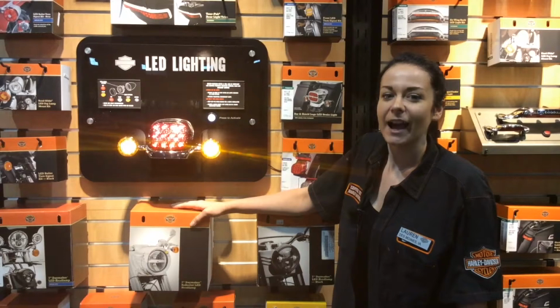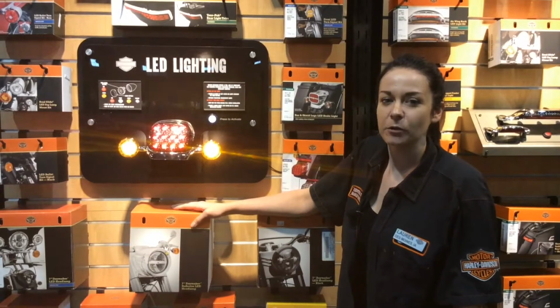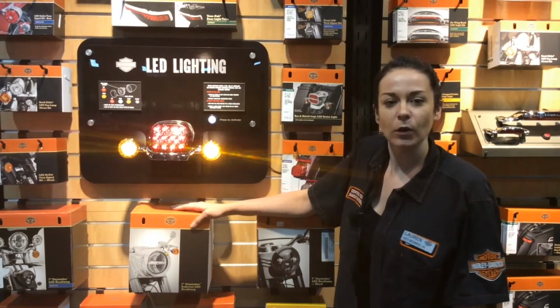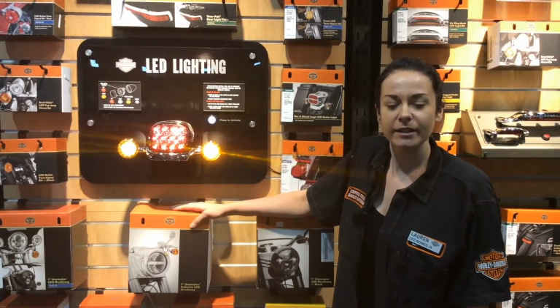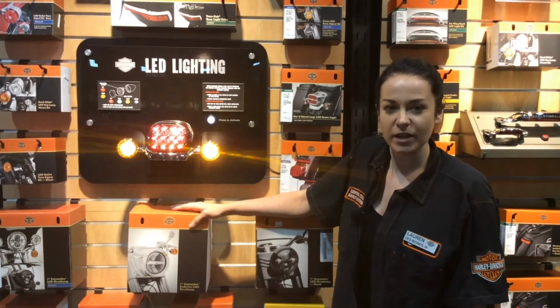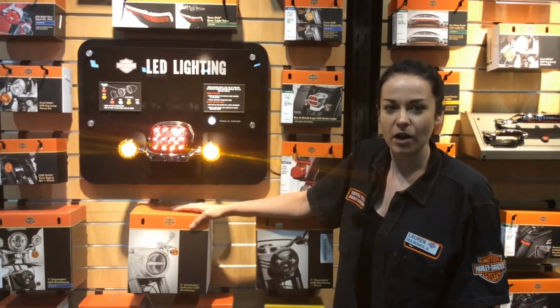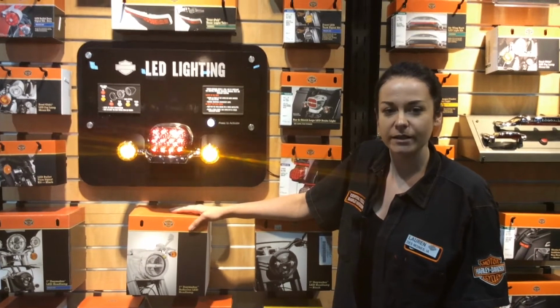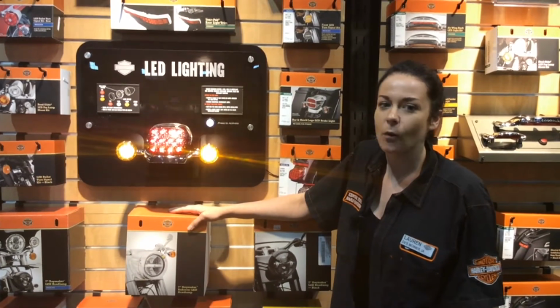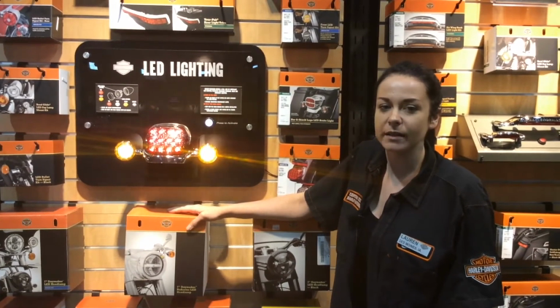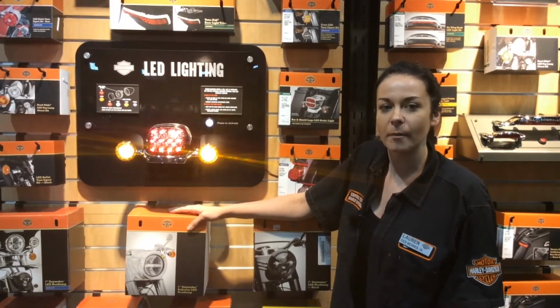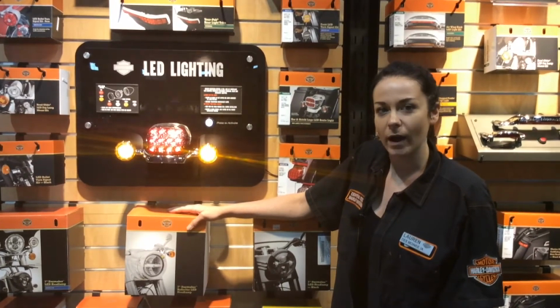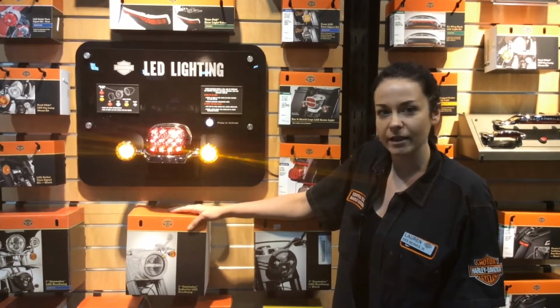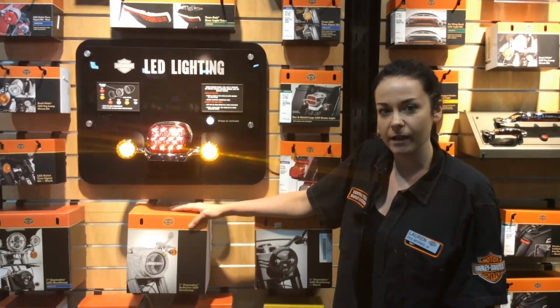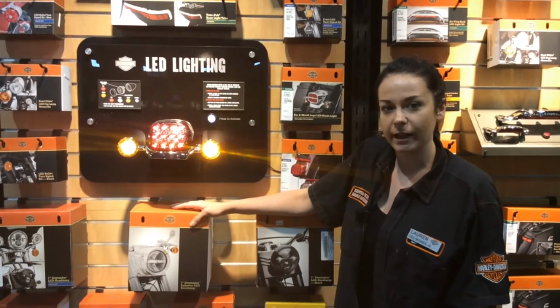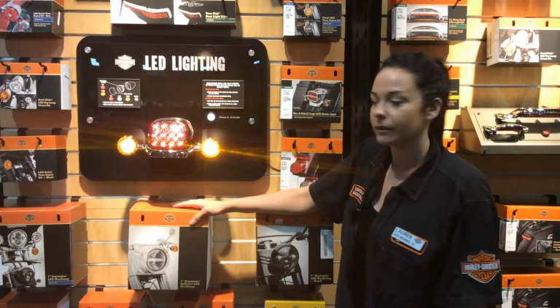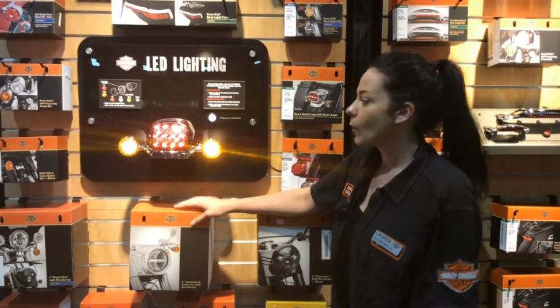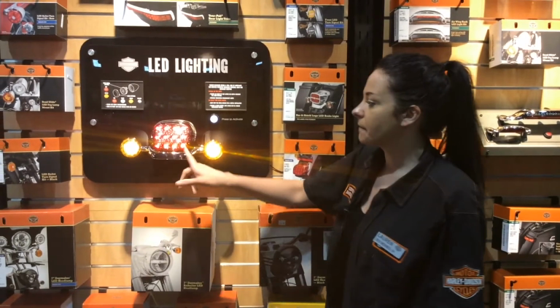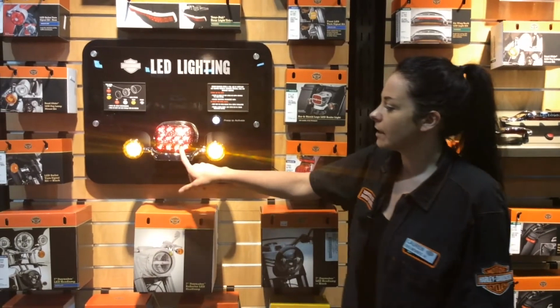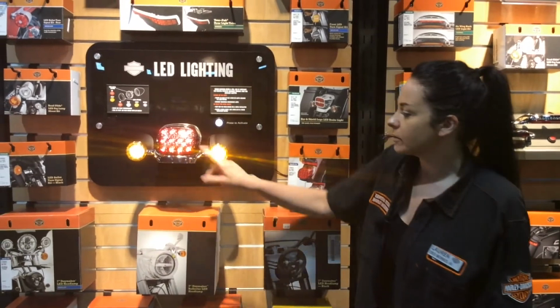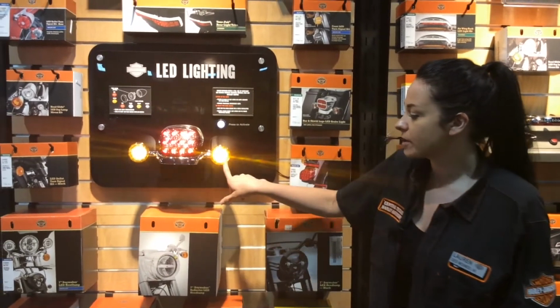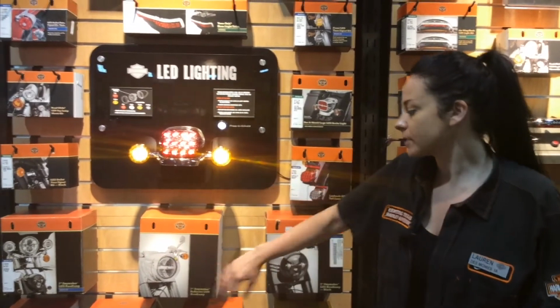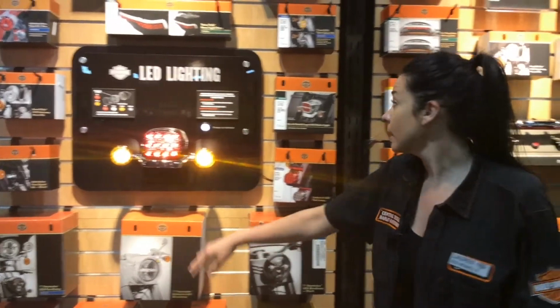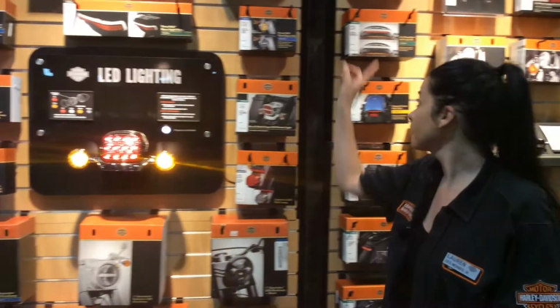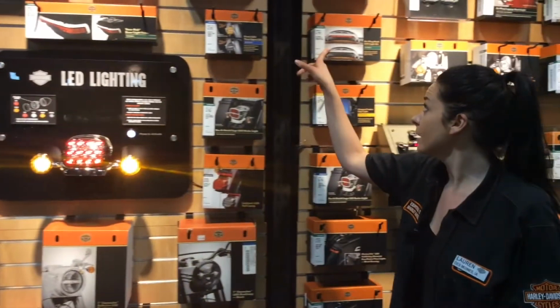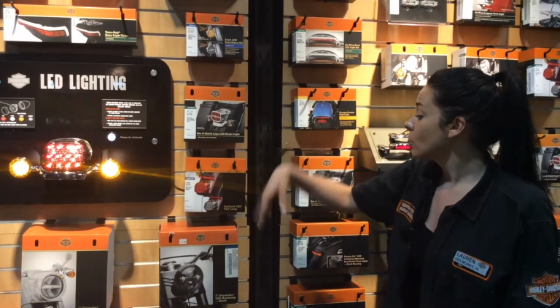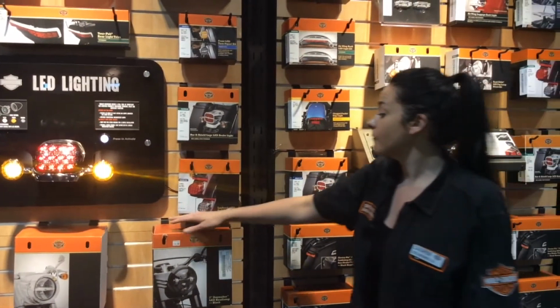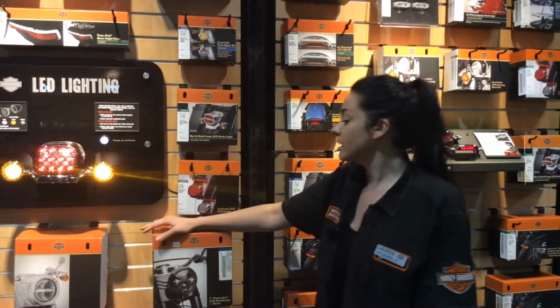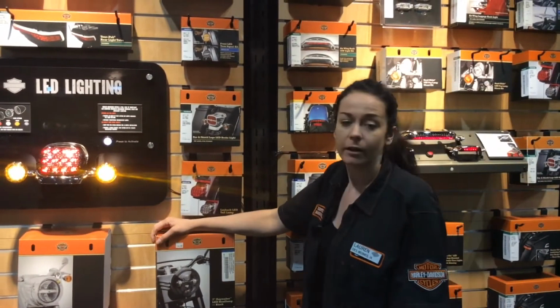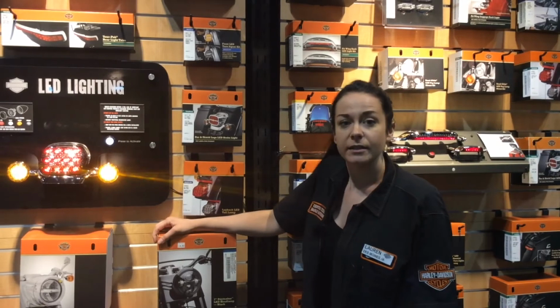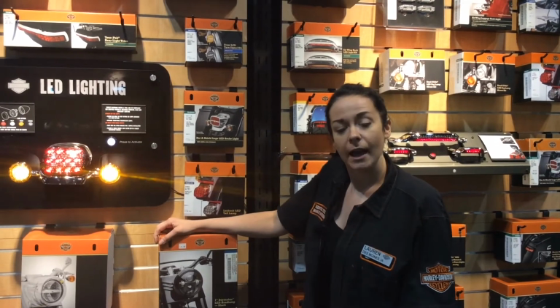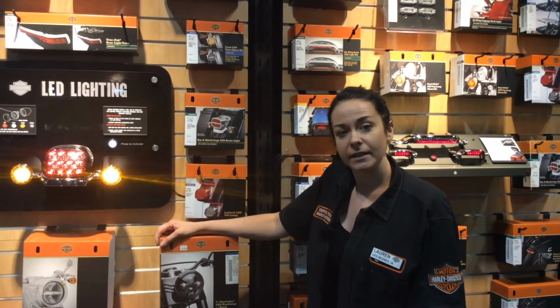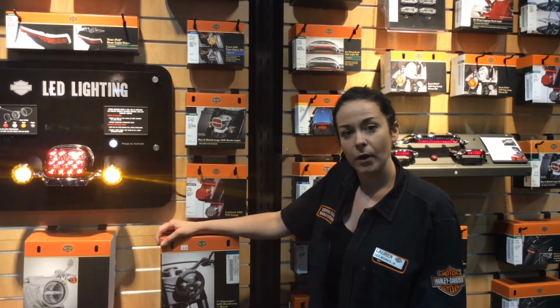Hi everyone, Lauren here at Central Texas Harley-Davidson, wanting to let you know about our wide selection of LED lighting. Whether it be for your tail light, turn signals, headlamp, or for your luggage, we have what you need here to see and be seen on the road.